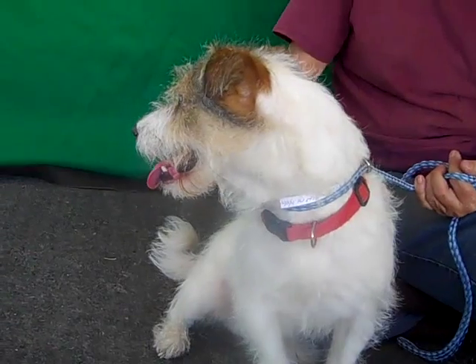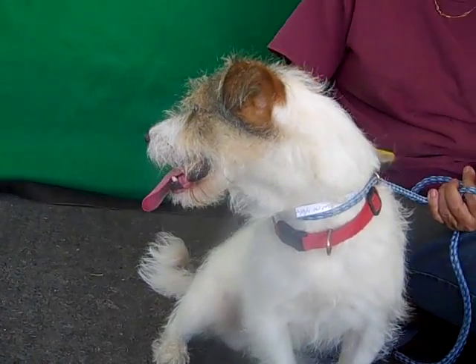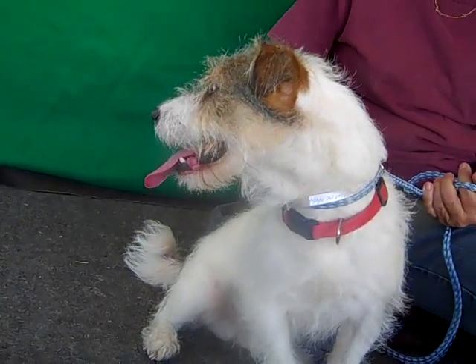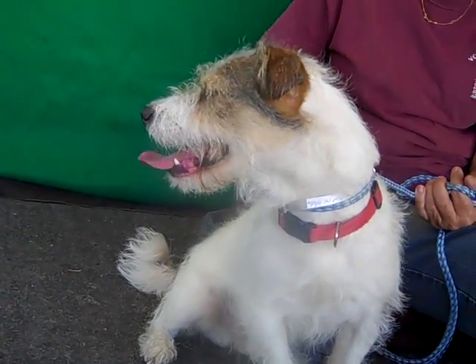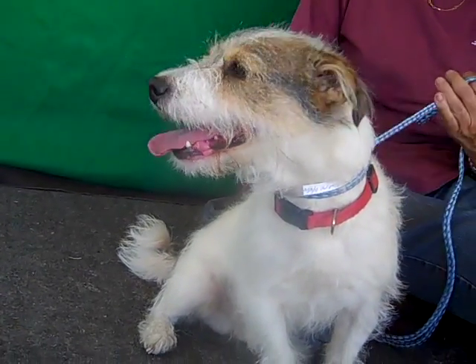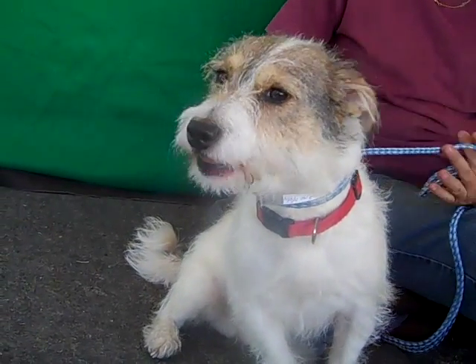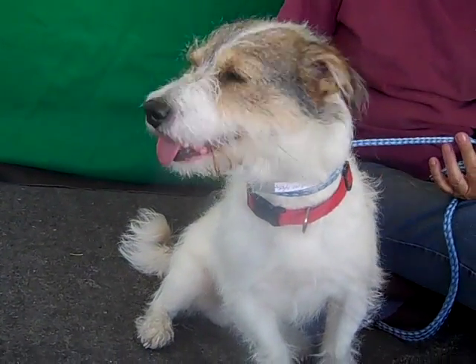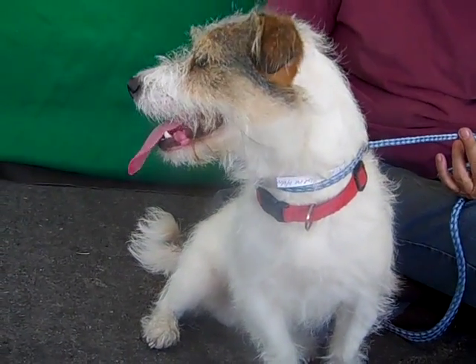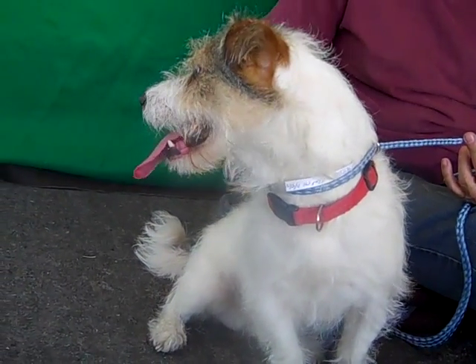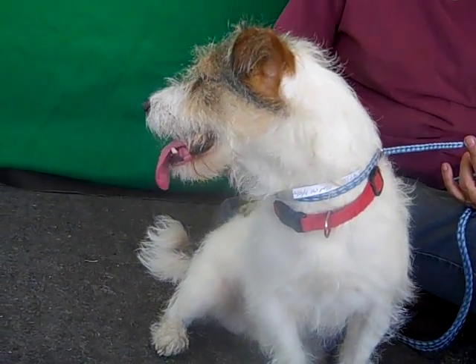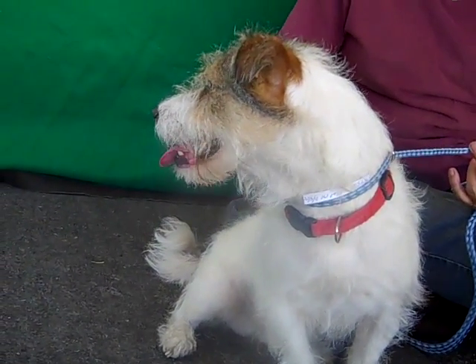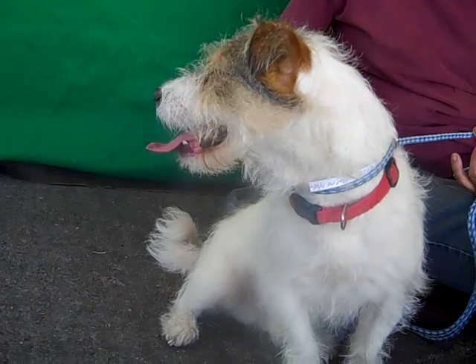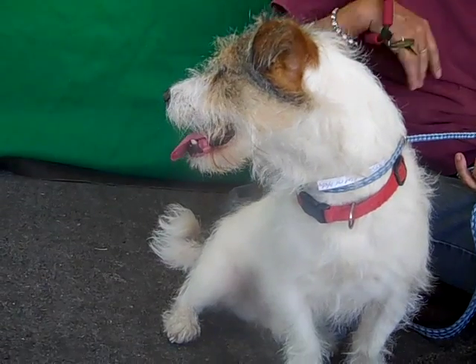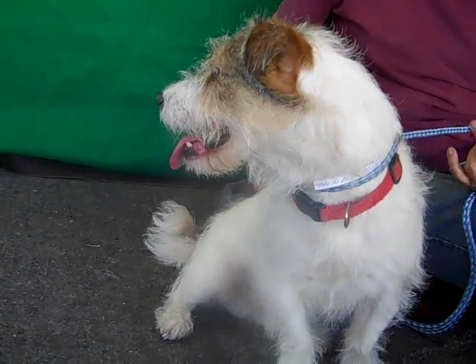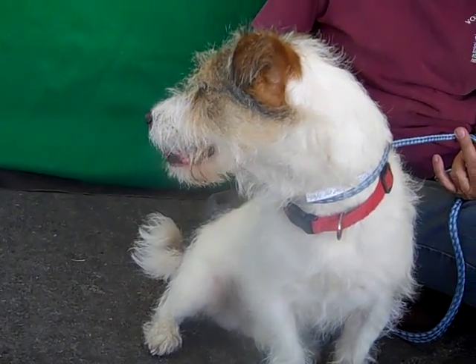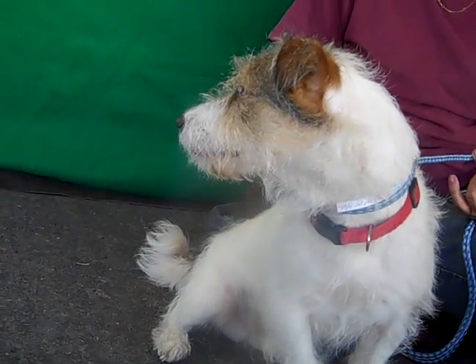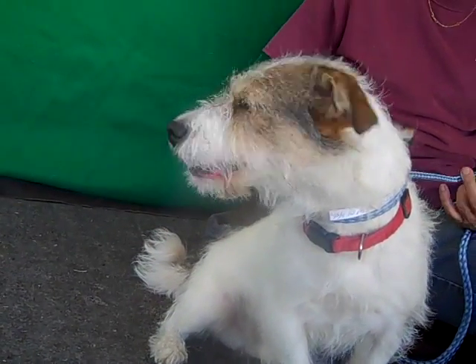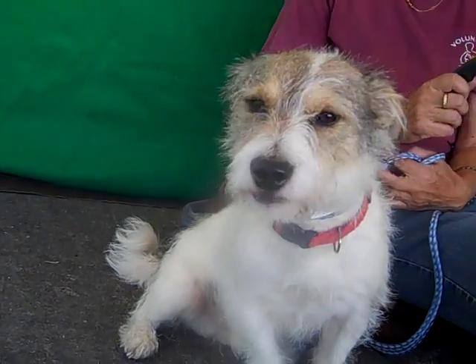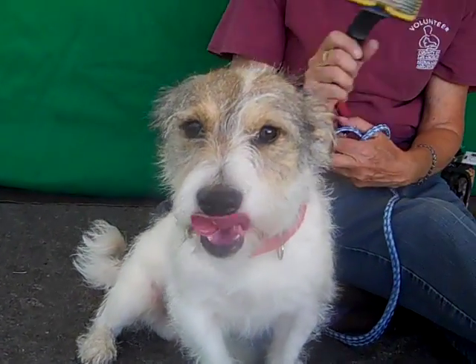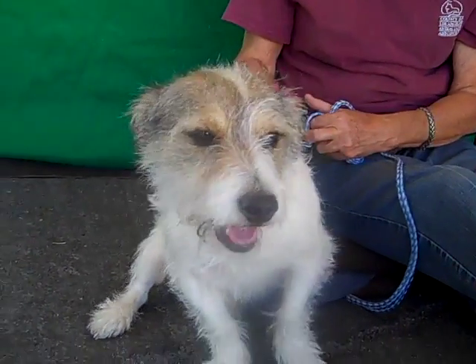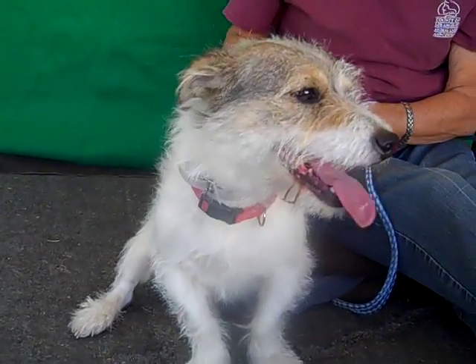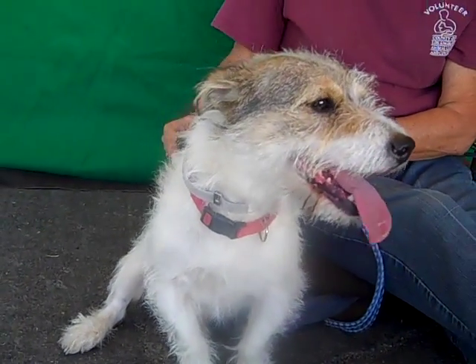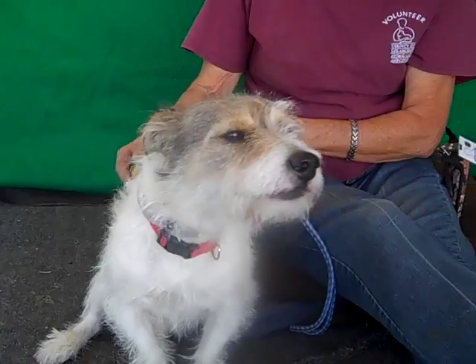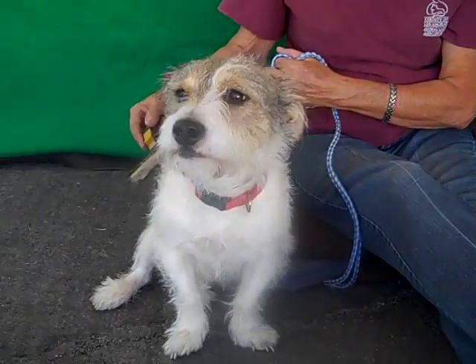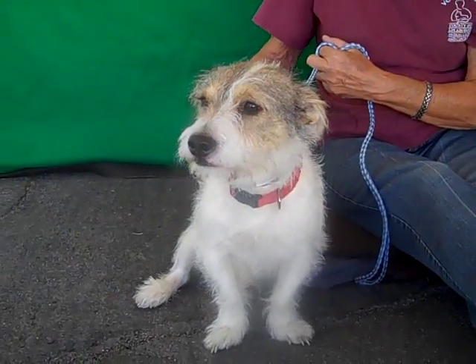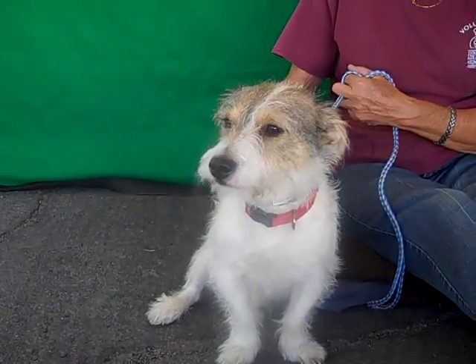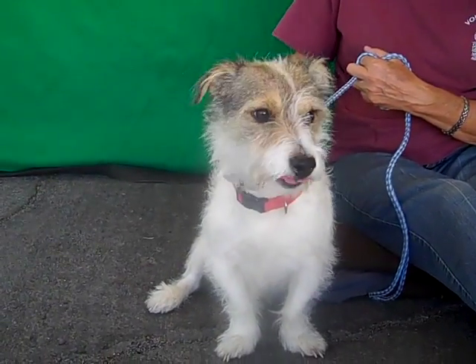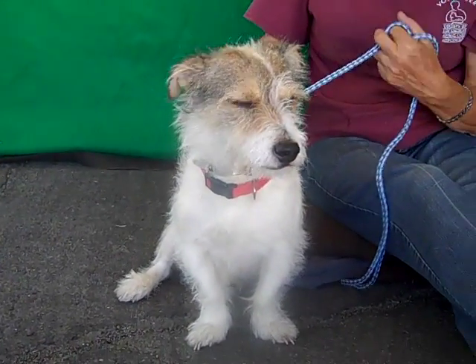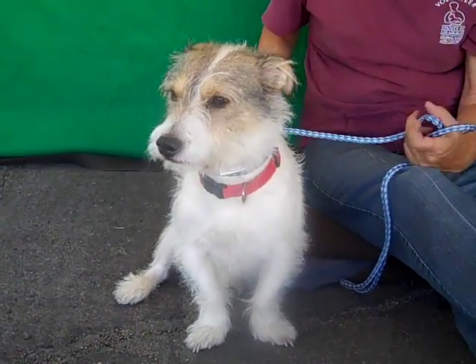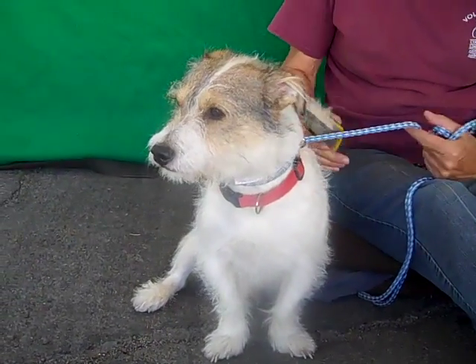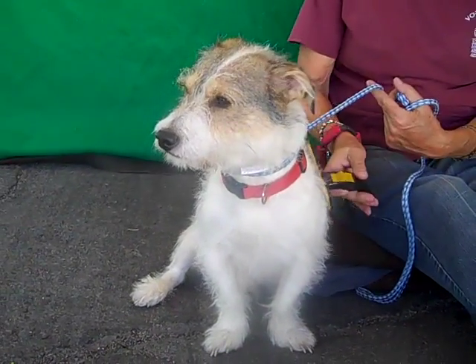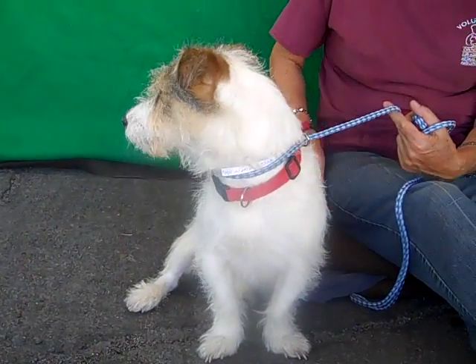This is my buddy Scrappy Dude. He is number A4895671. He is a gorgeous Parsons Russell Terrier, about two years old. He came in as a stray on November 9th from Azusa, weighing 18 and a half gorgeous pounds.